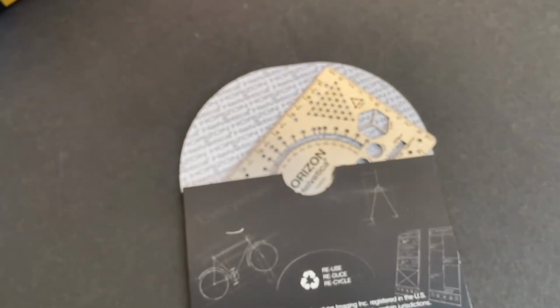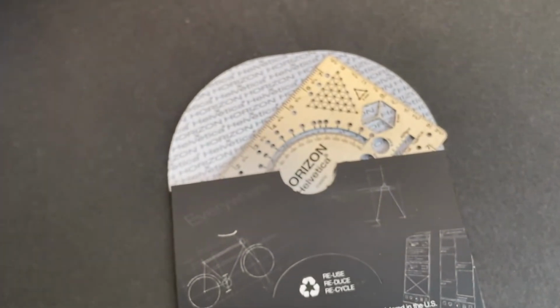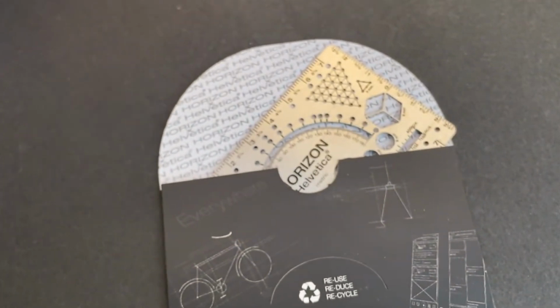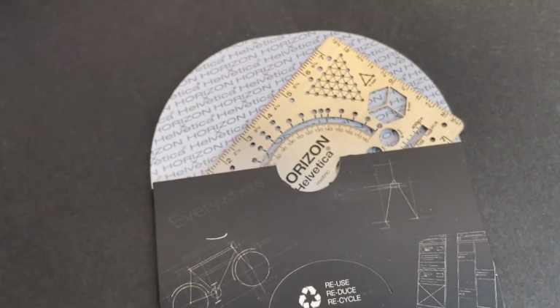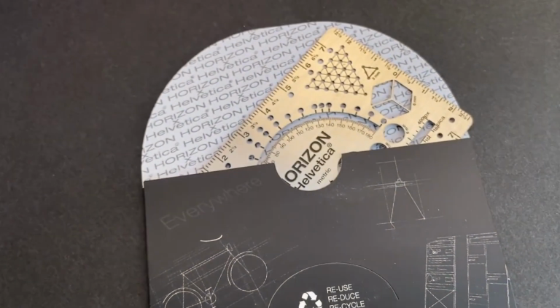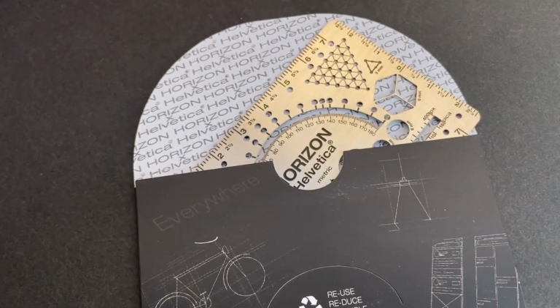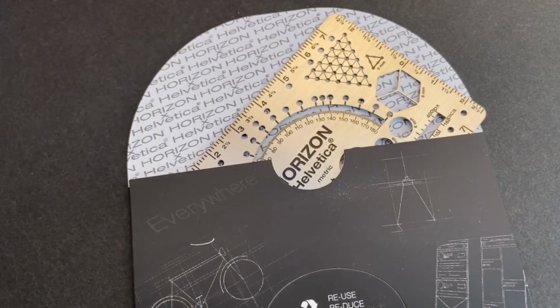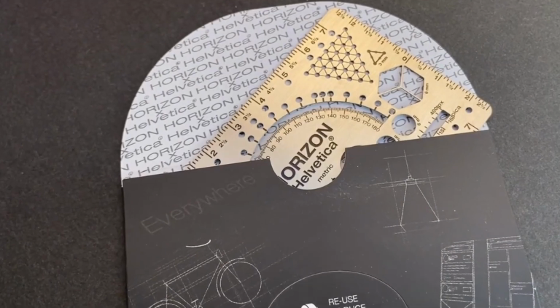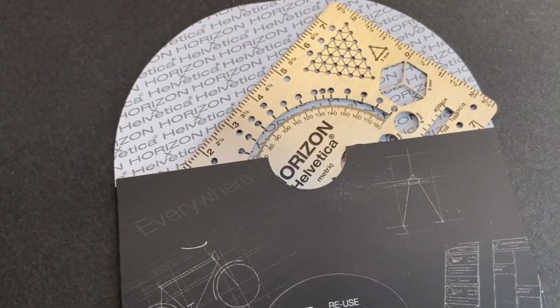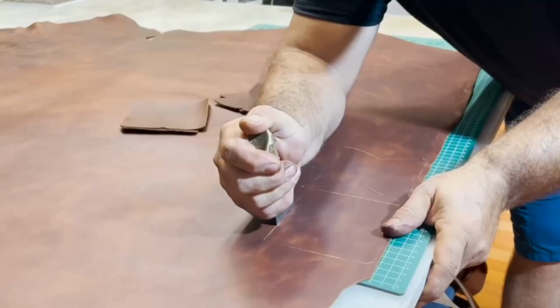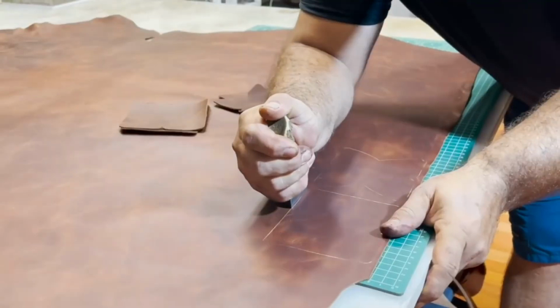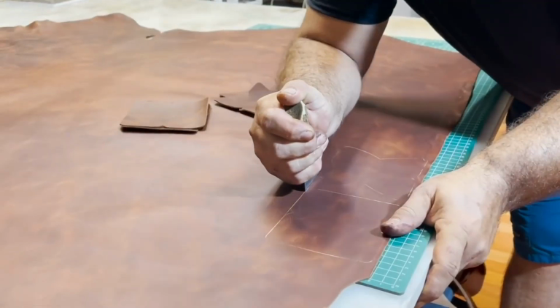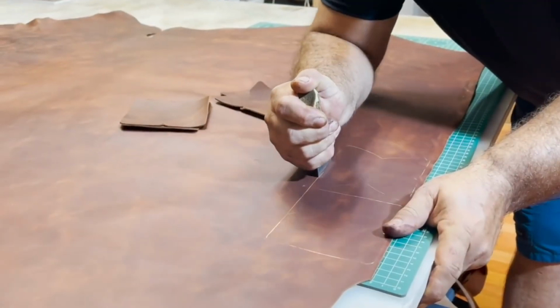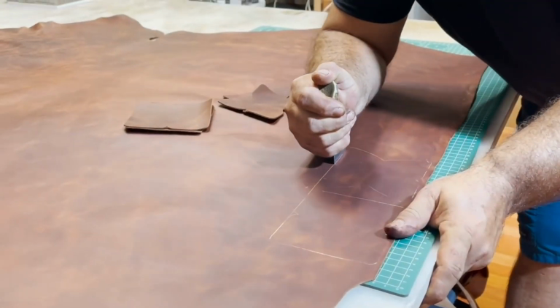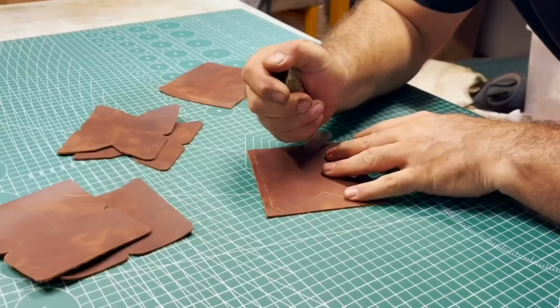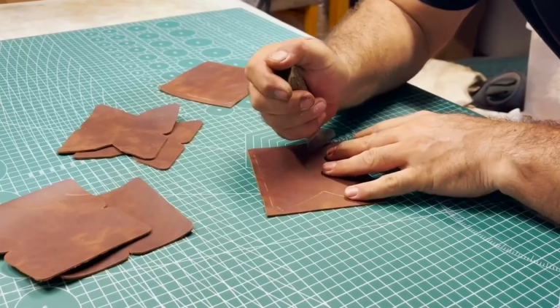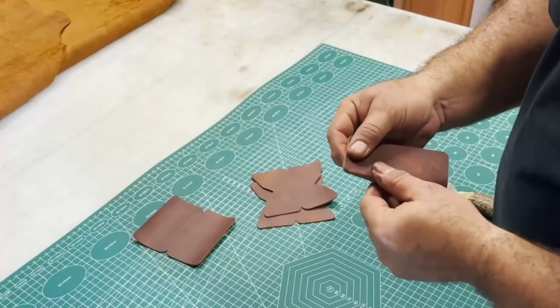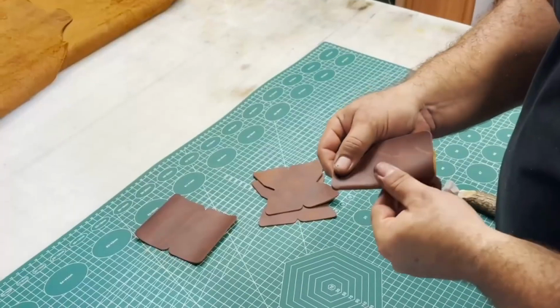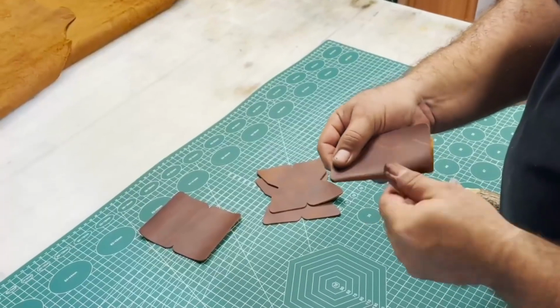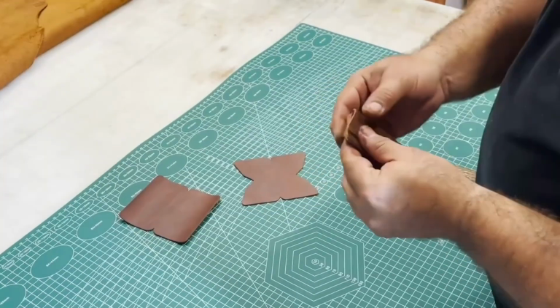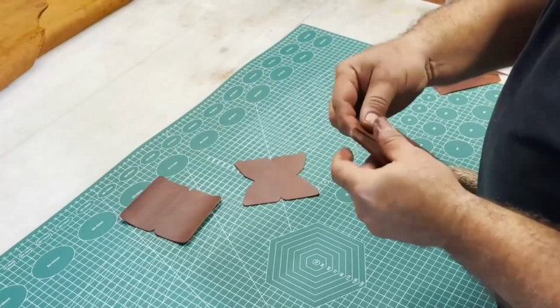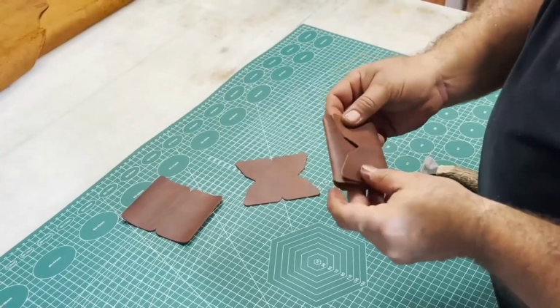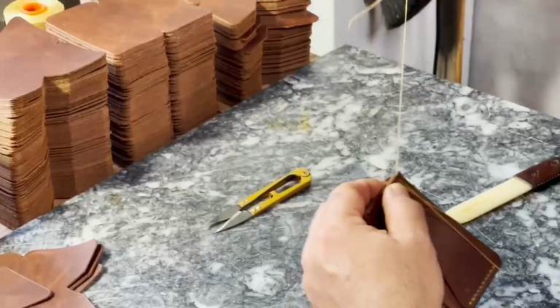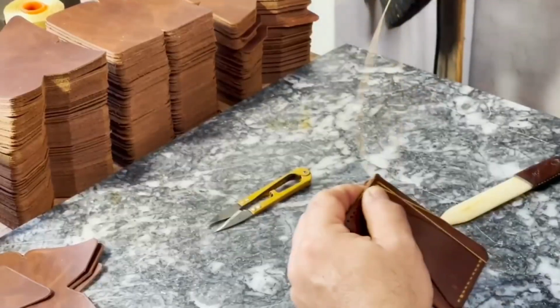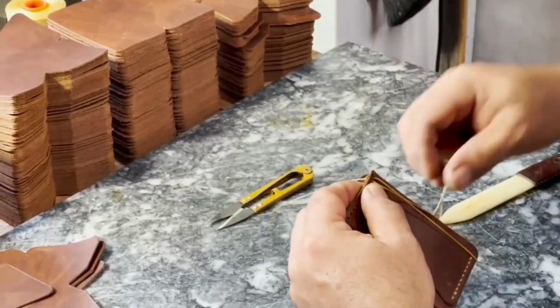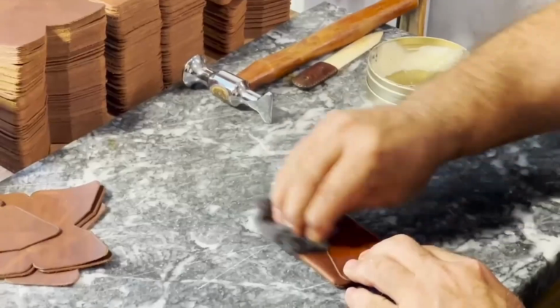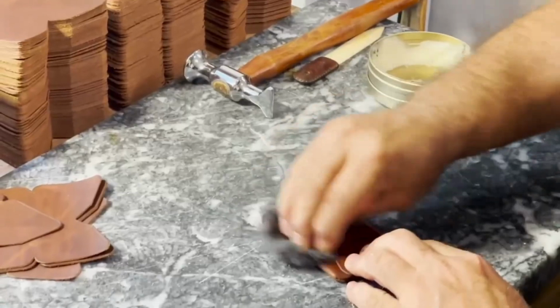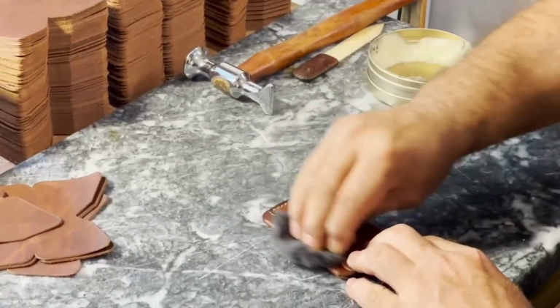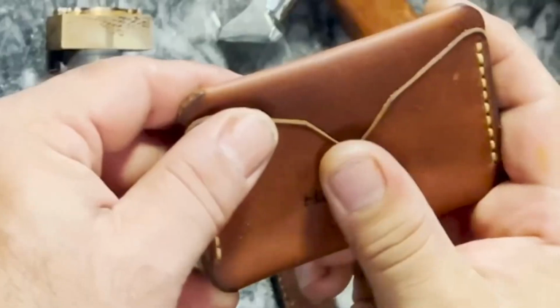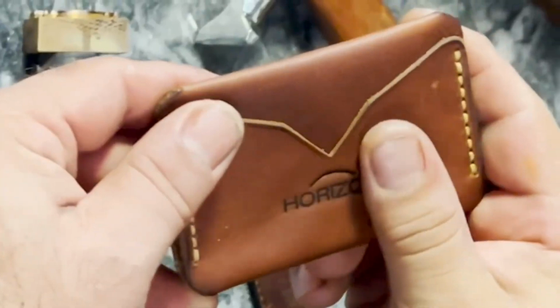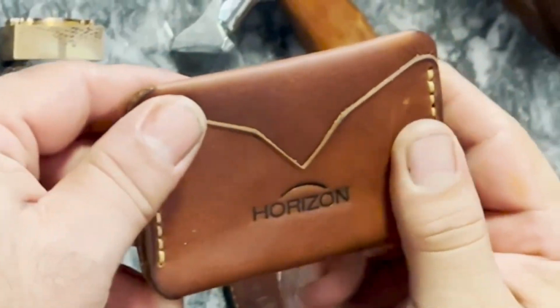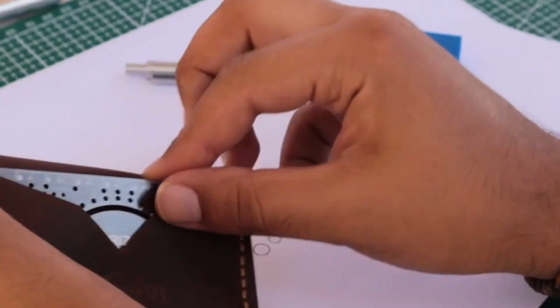Helvetica font improves the readability of the ruler's numbers on the small surface of the Horizon ruler, making it more user-friendly. With the minimalist three-pocket fully handmade Horizon card case, you can always carry your Horizon Helvetica, credit cards and cash with you.